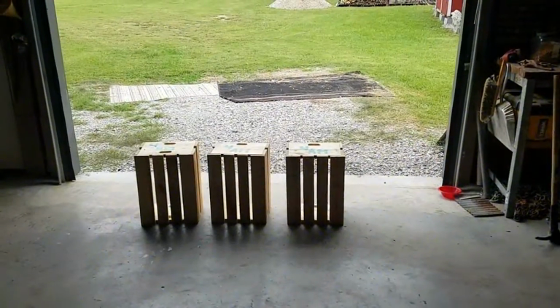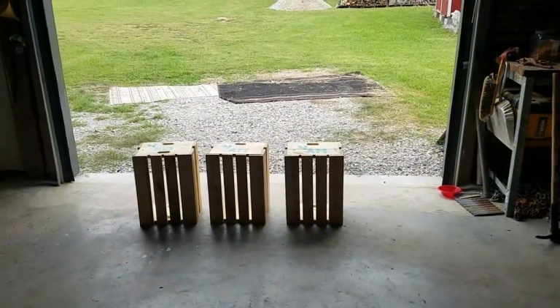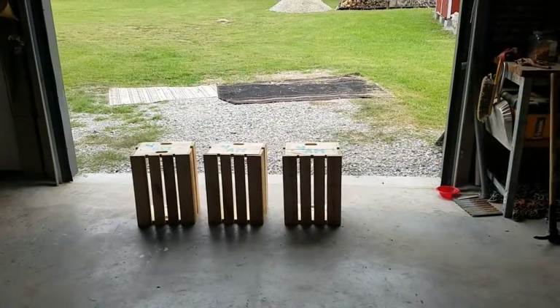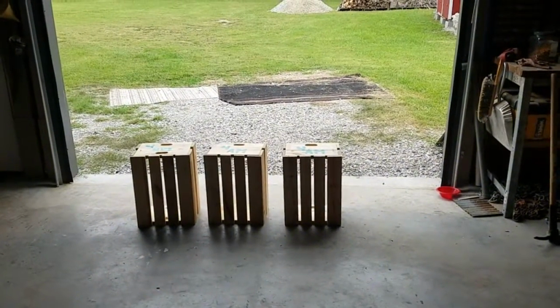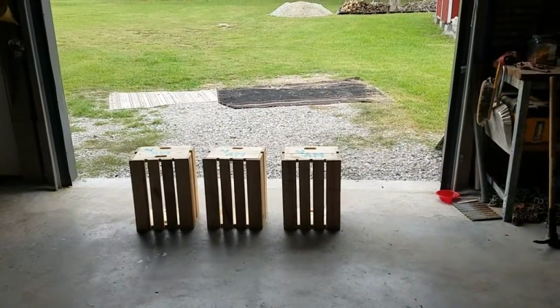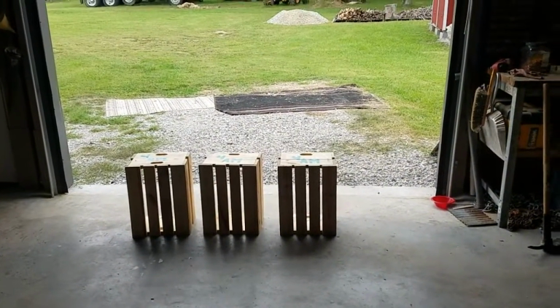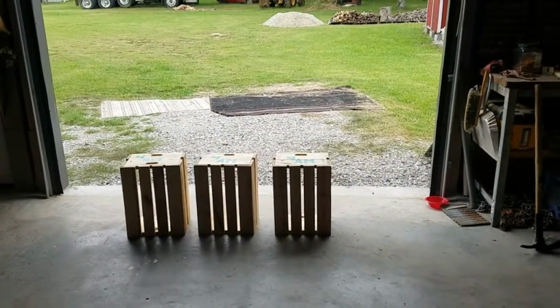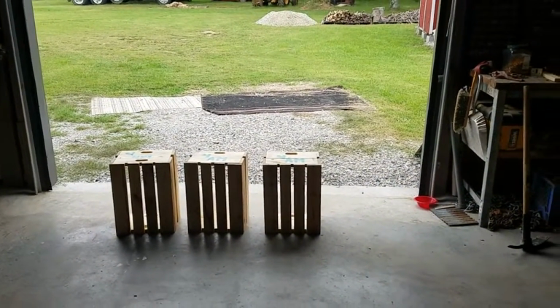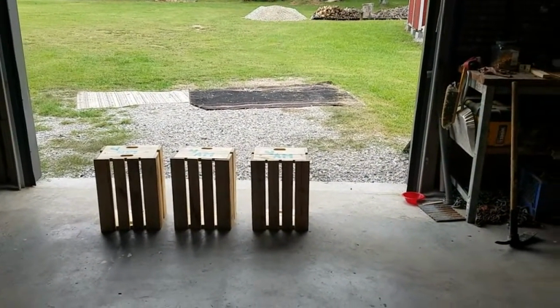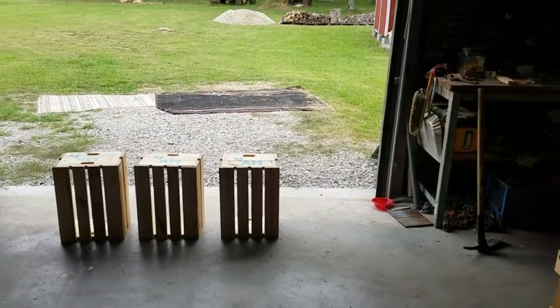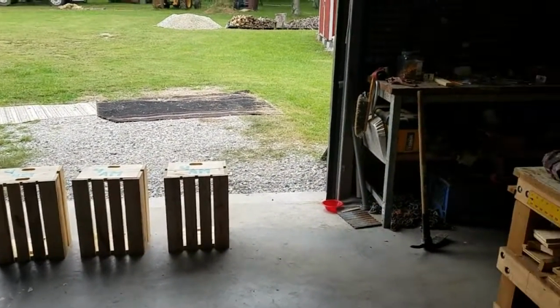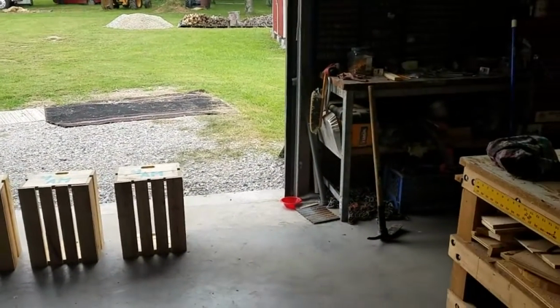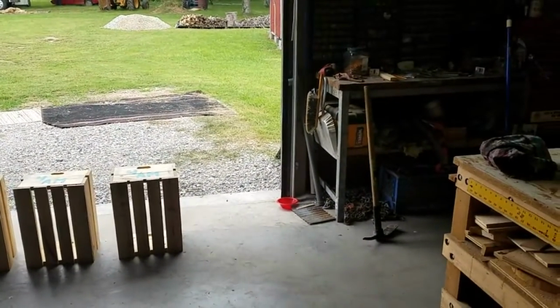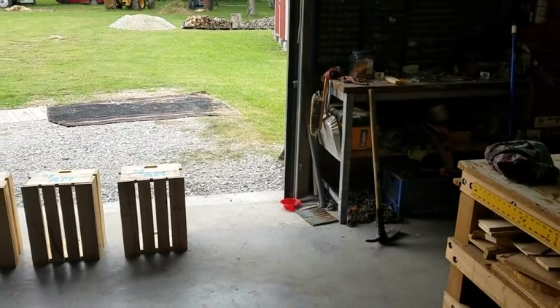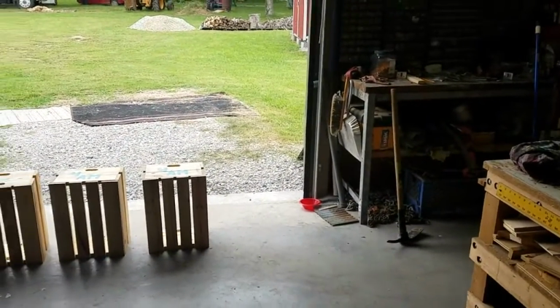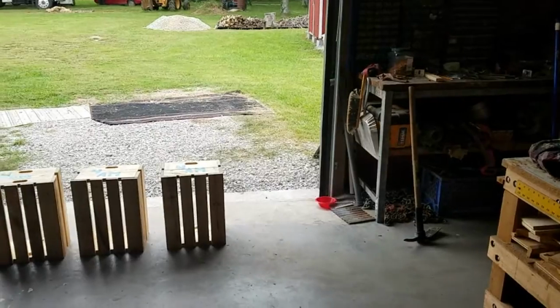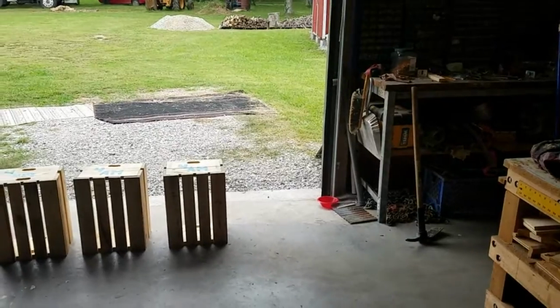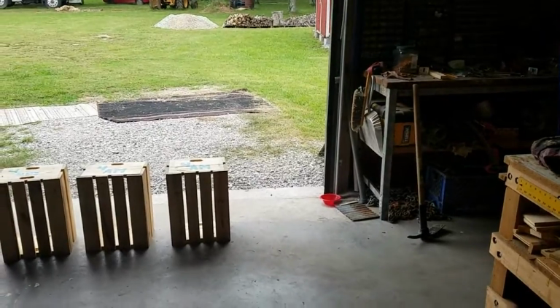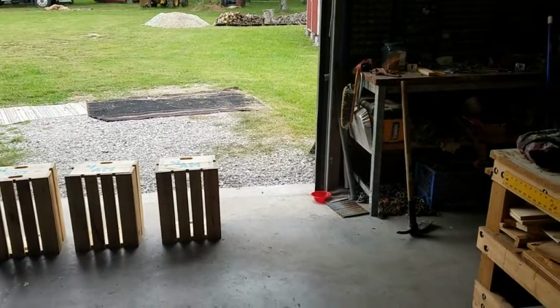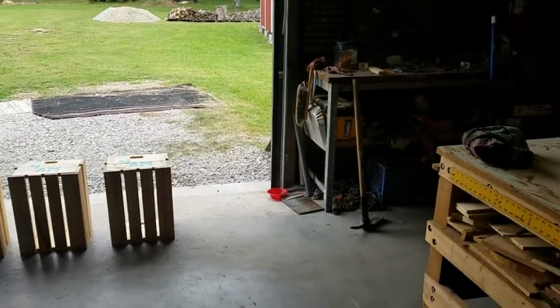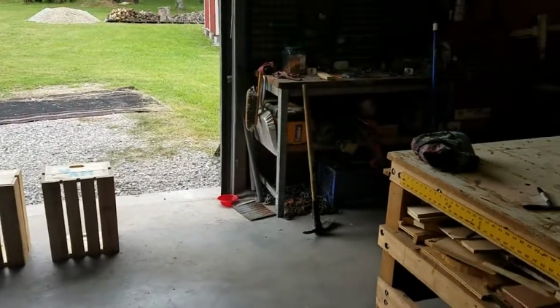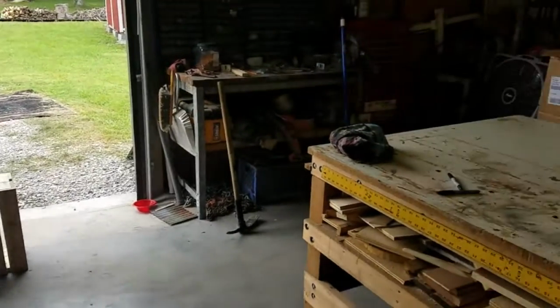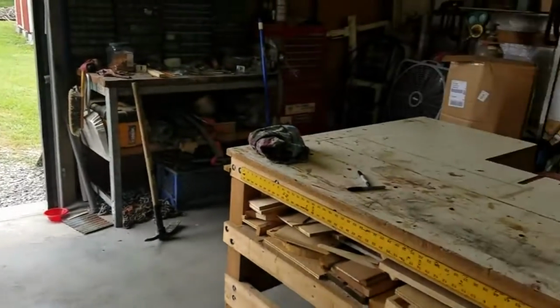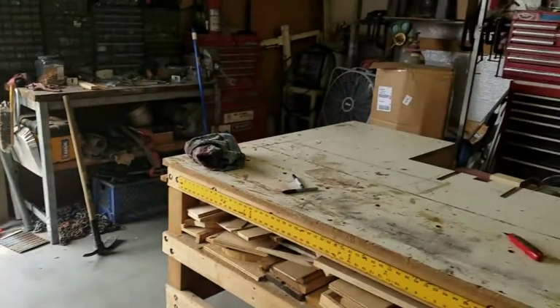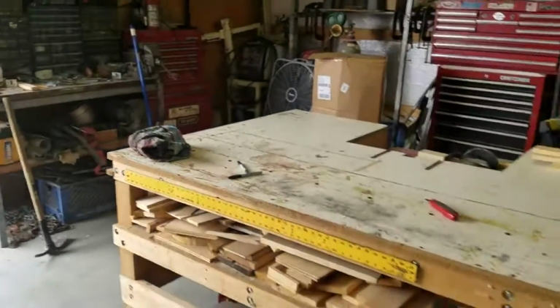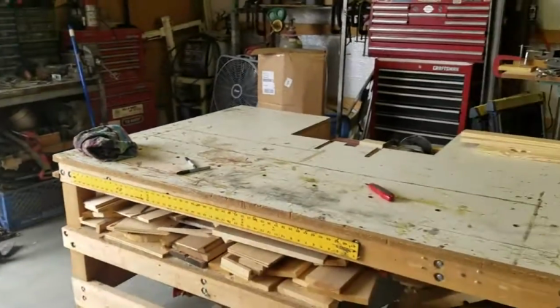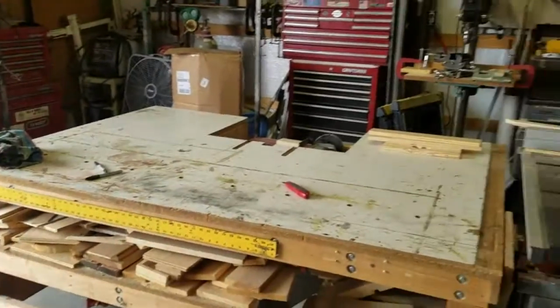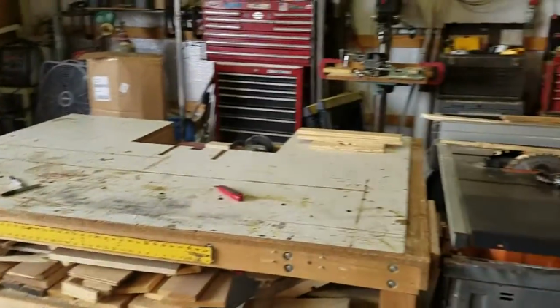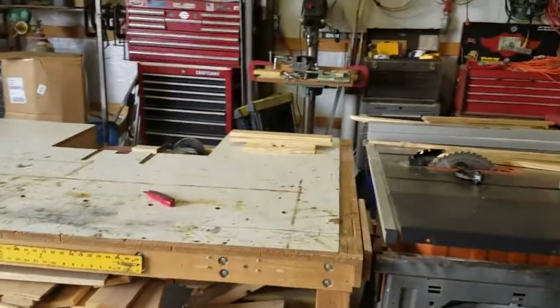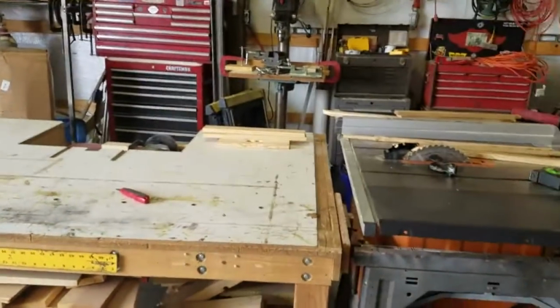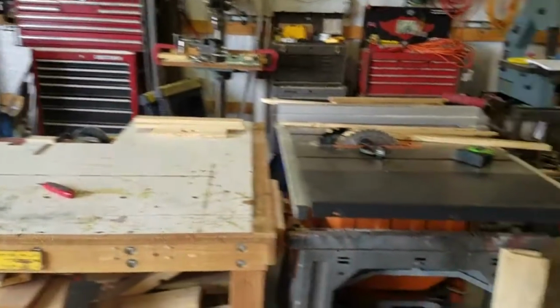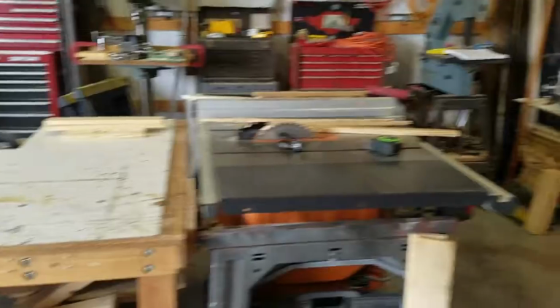Well, it's Sunday, and today, aside from doing some work on some other things outside, I've been in here in the shop.